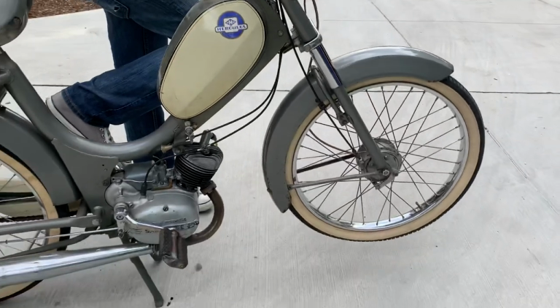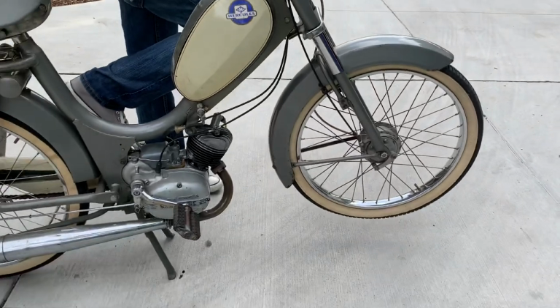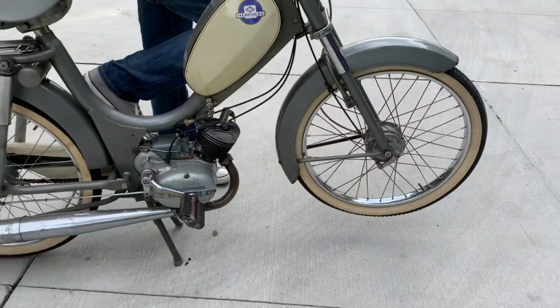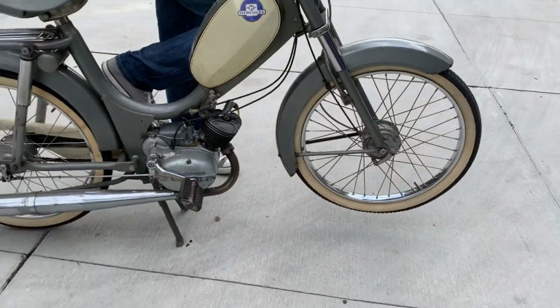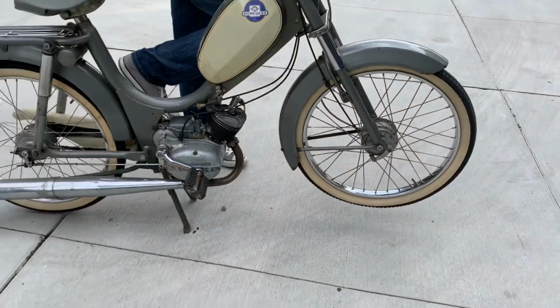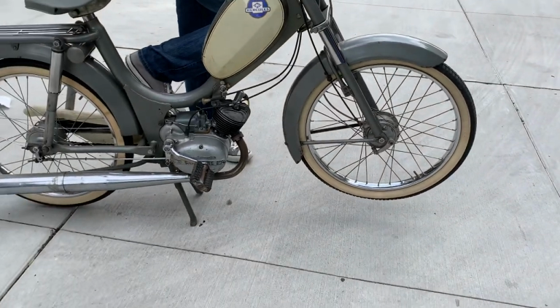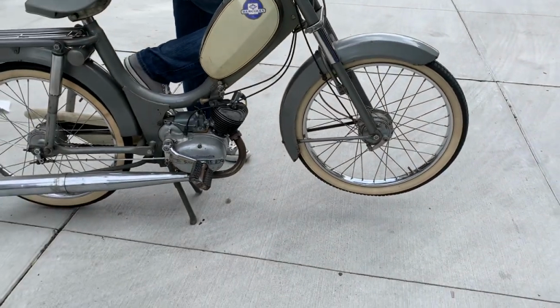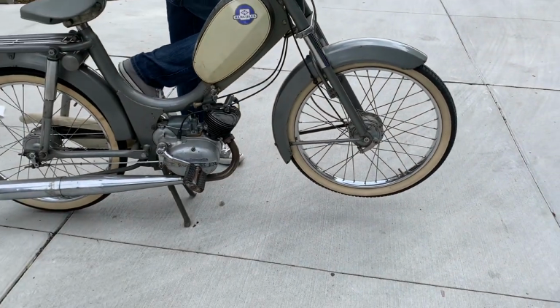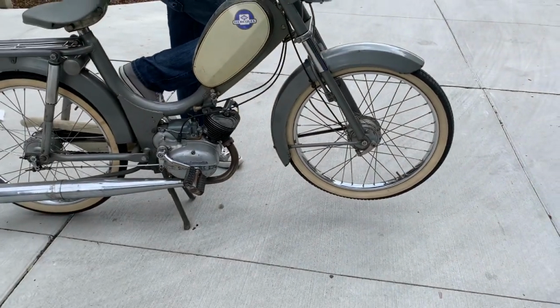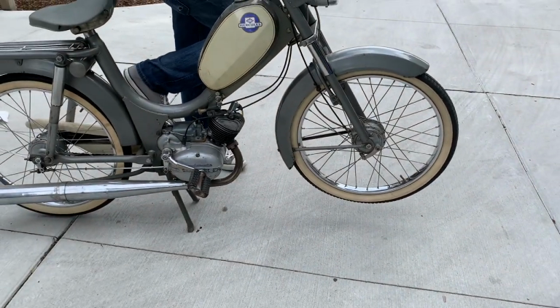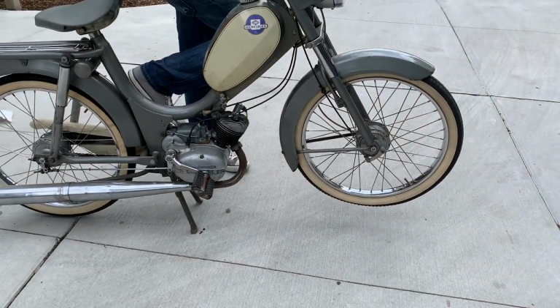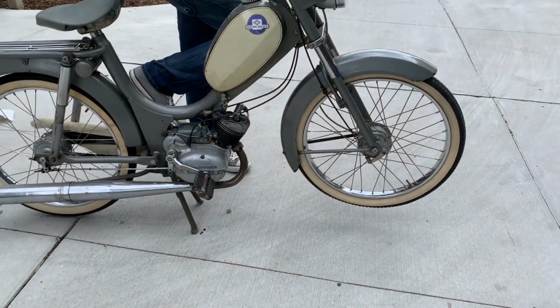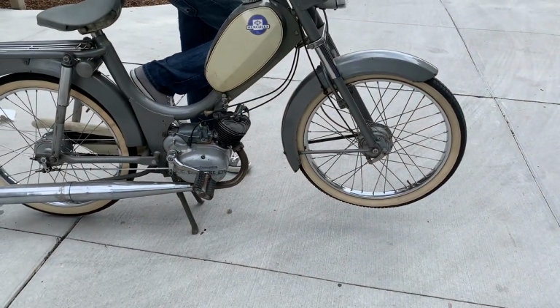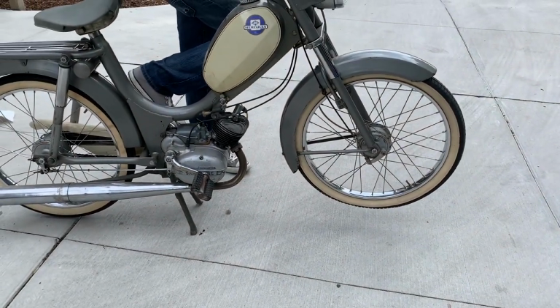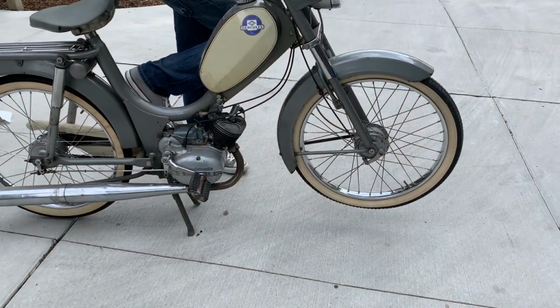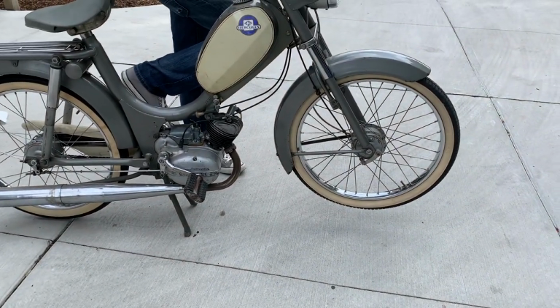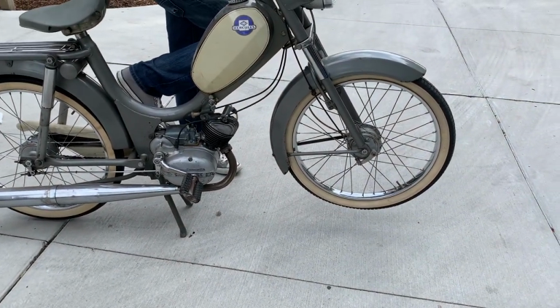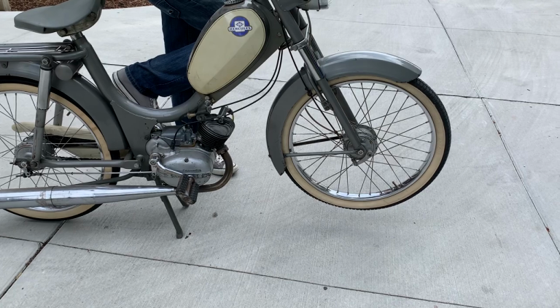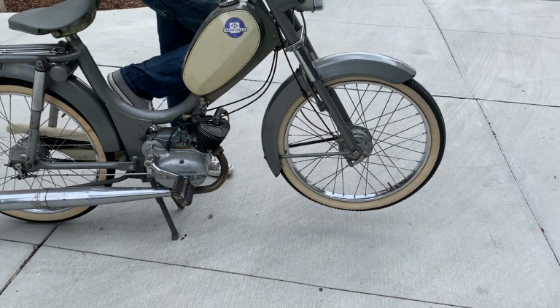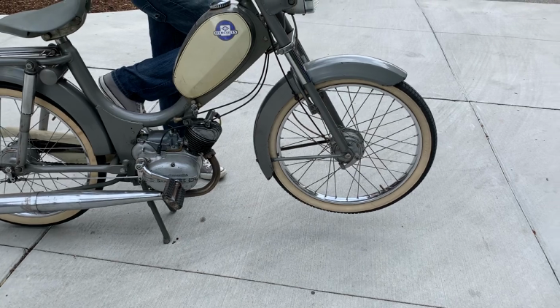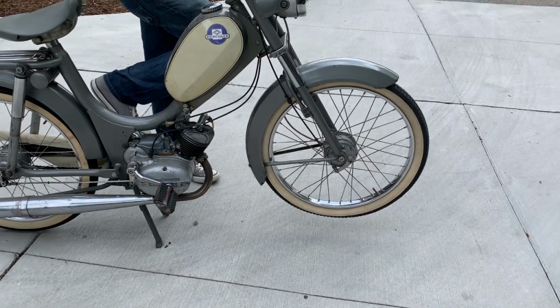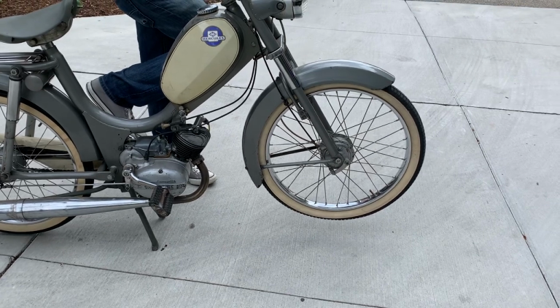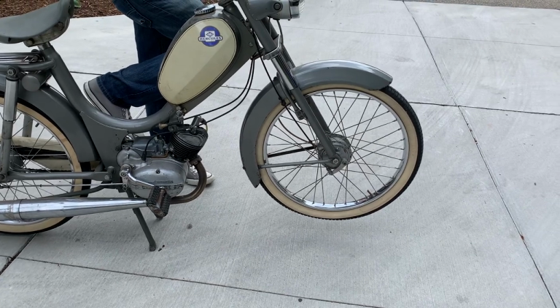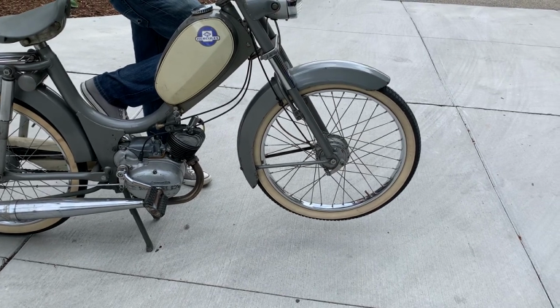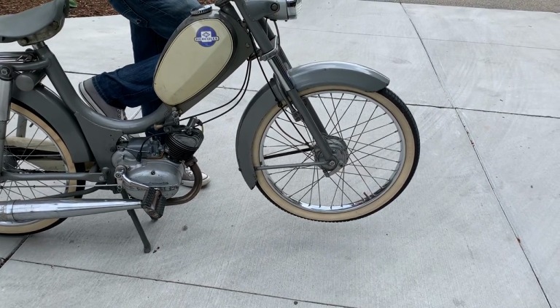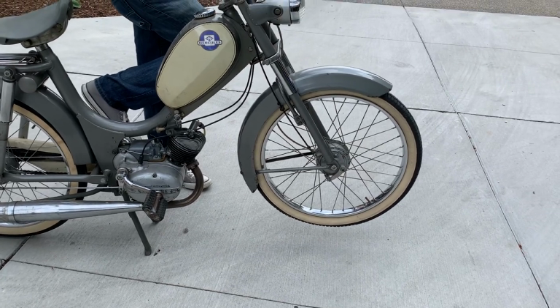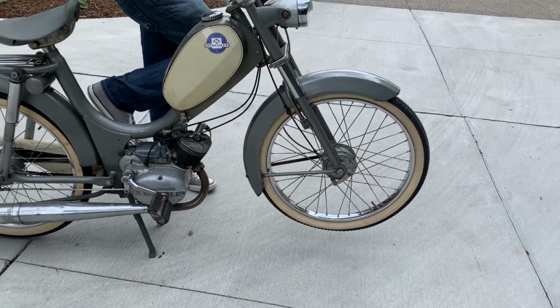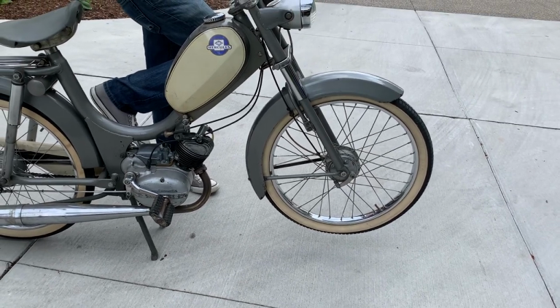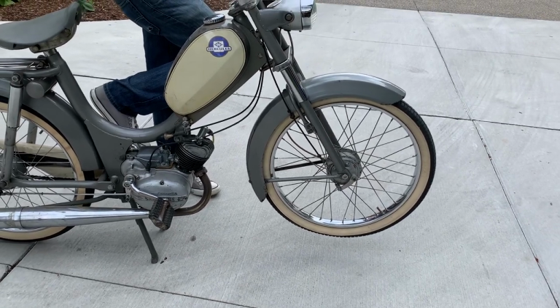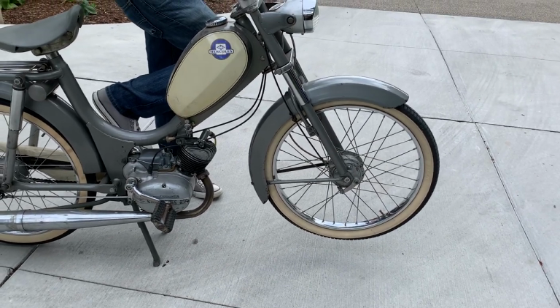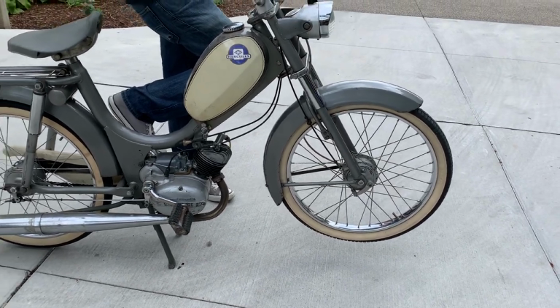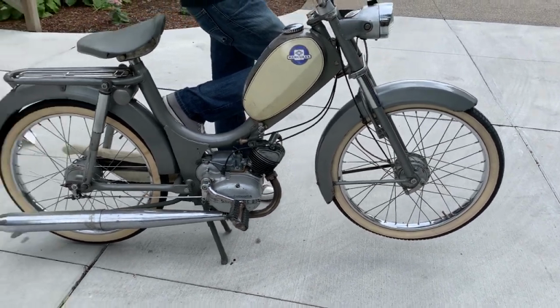It's got some white walls, but the front tube needs replacing. The tire itself is okay — it's not a completely old tire, but the tube itself has a hole in it.